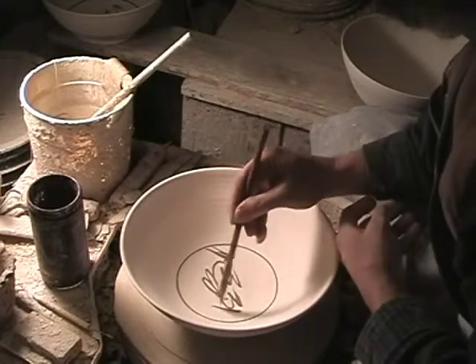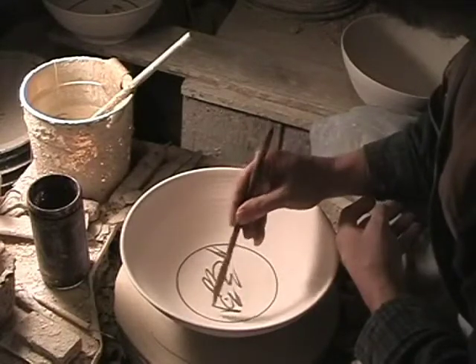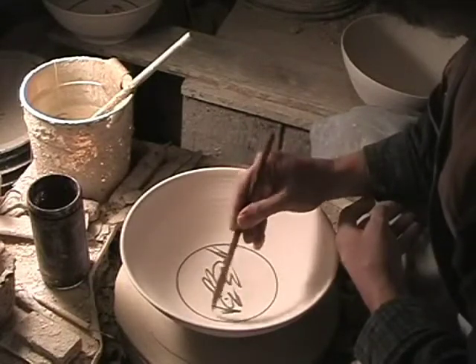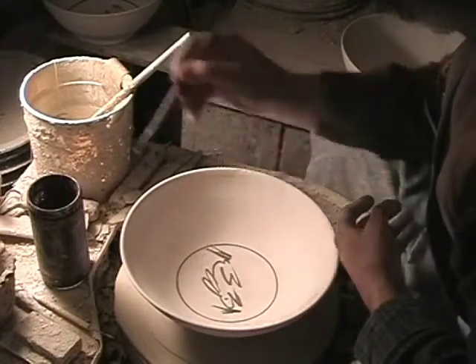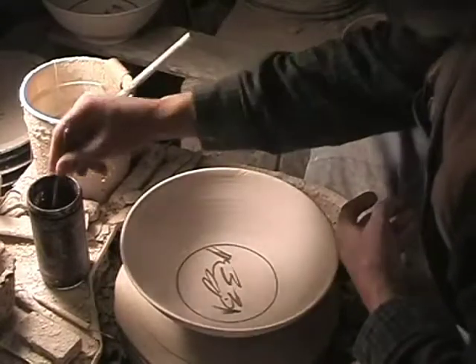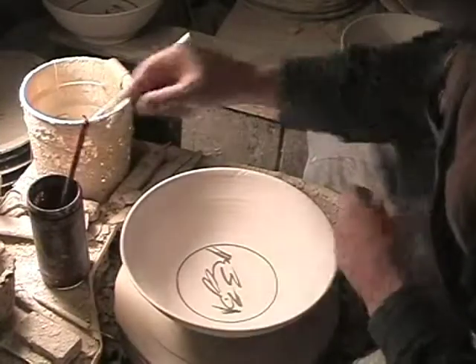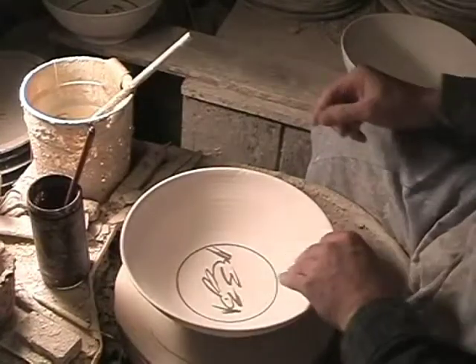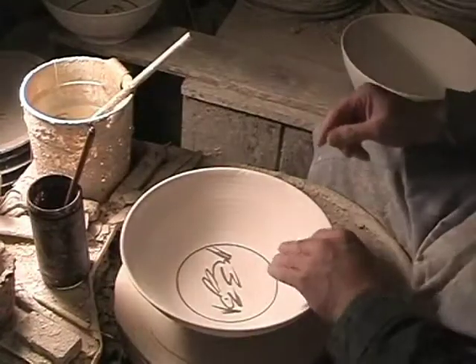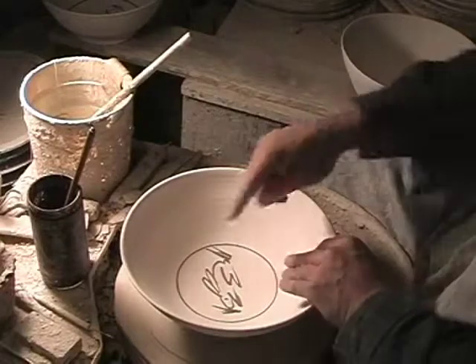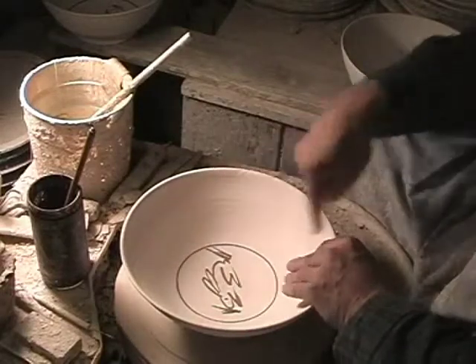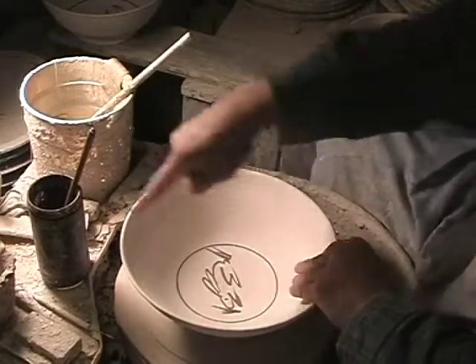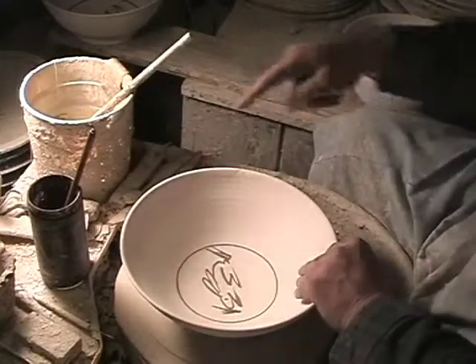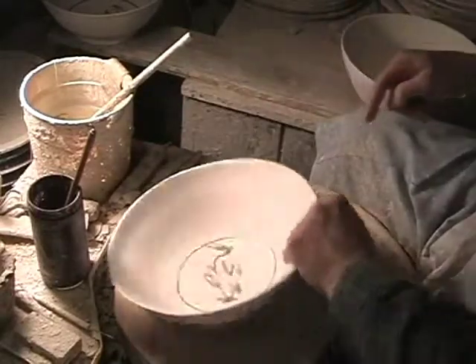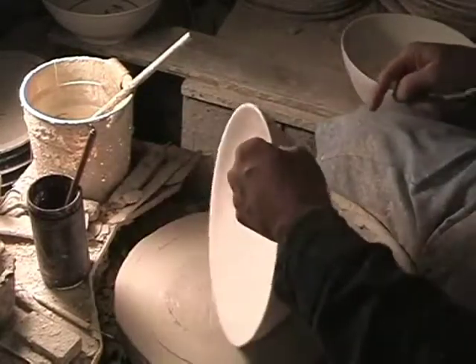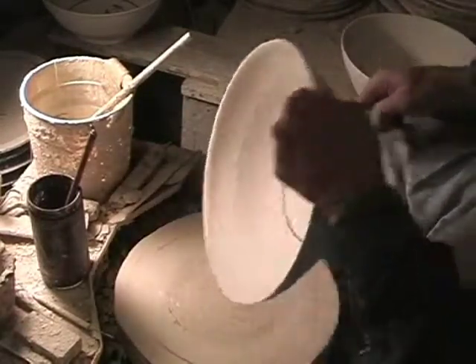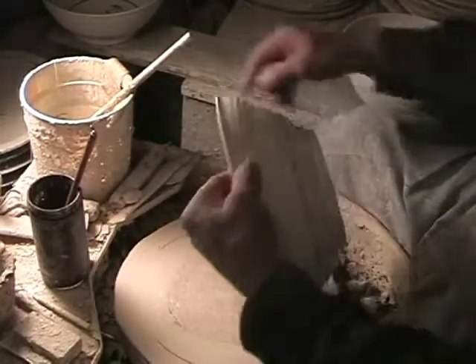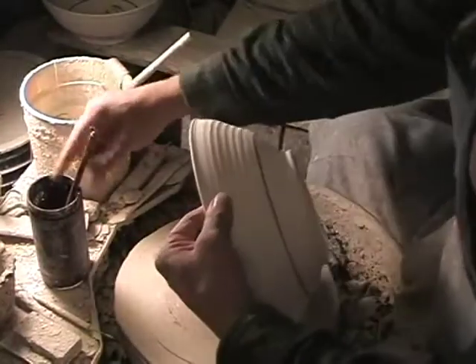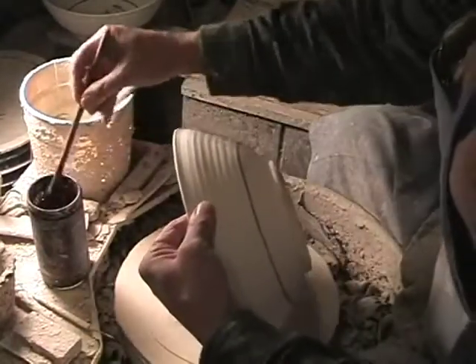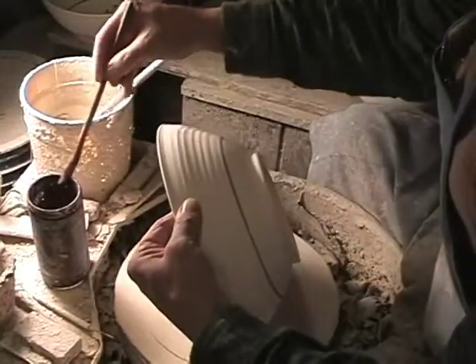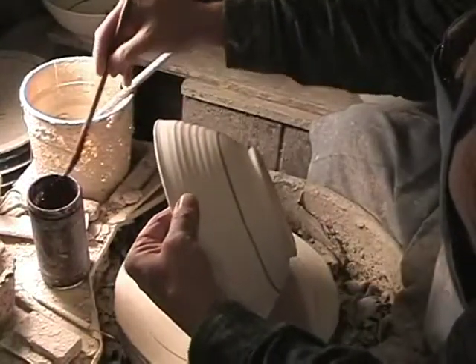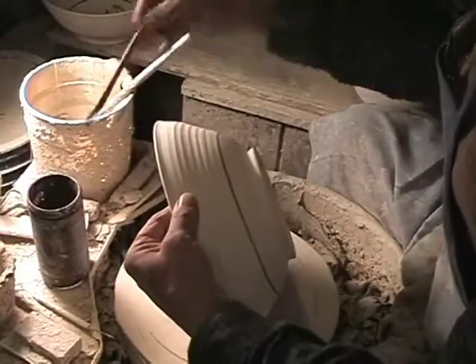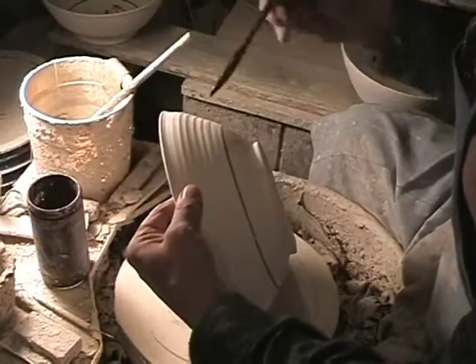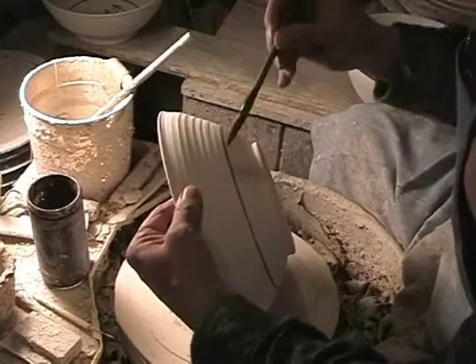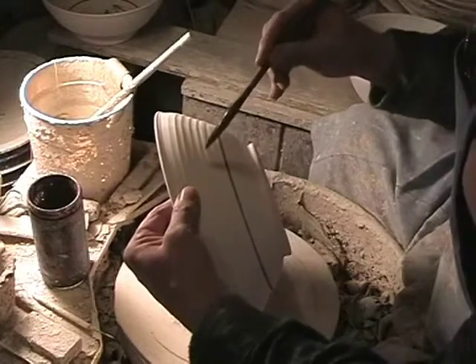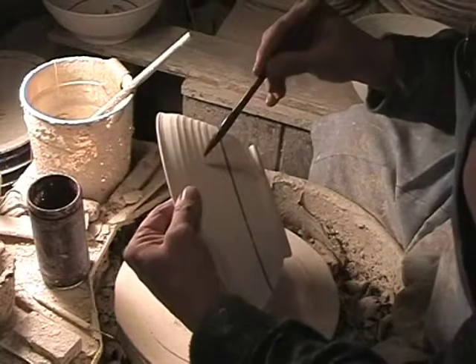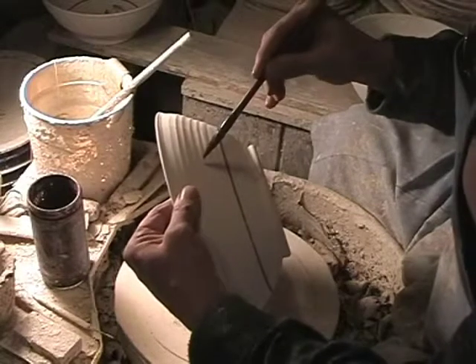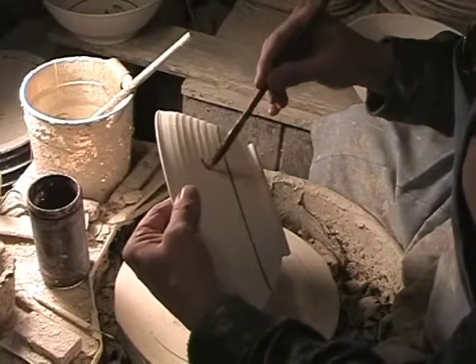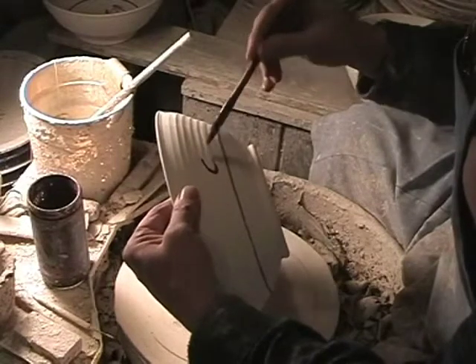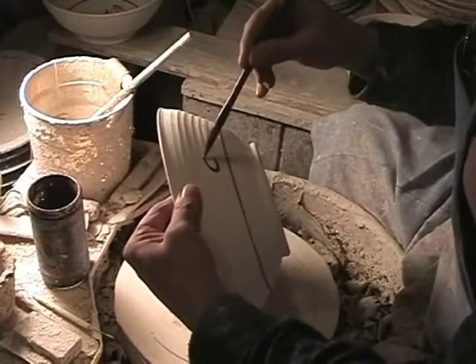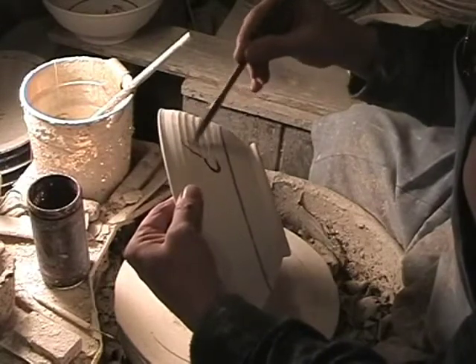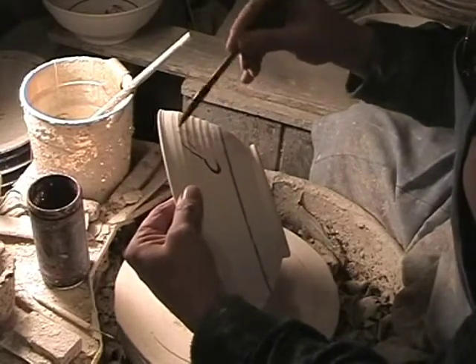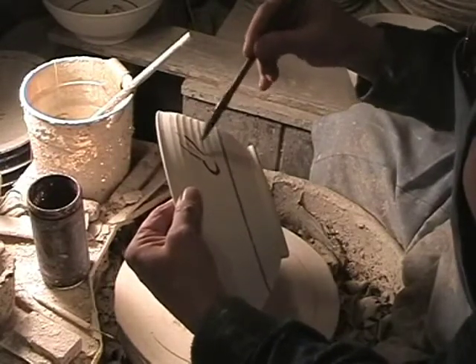So while I've been talking, I've busily drawn a ring on there and added a rabbit. I like to put a couple of rabbits on the outside, lined up with the rabbit on the inside.